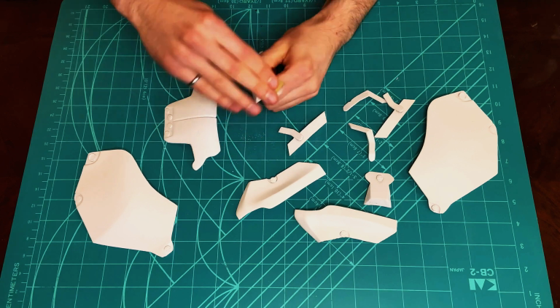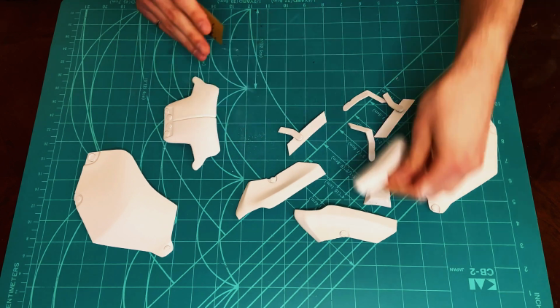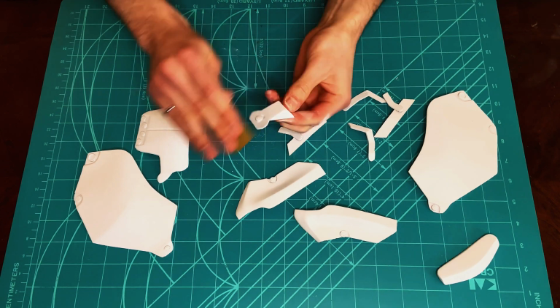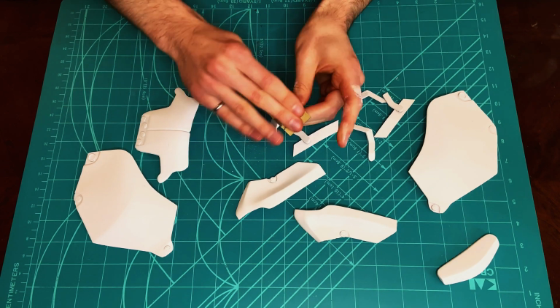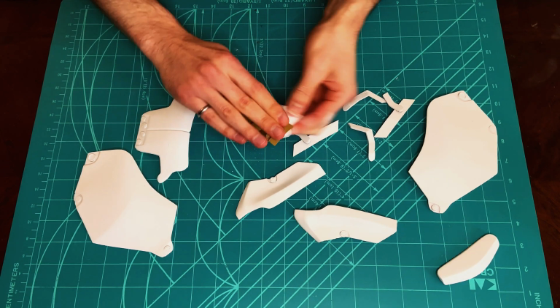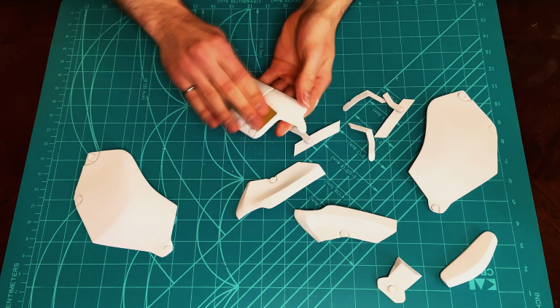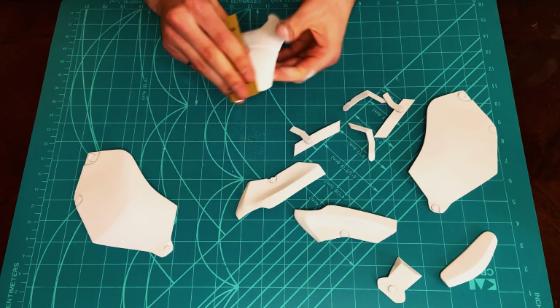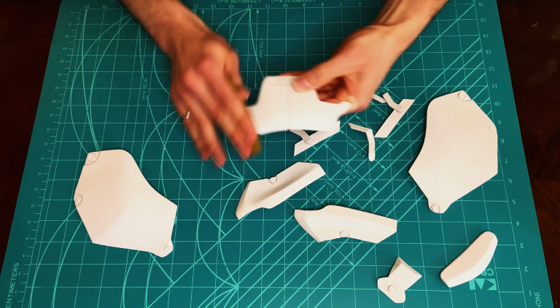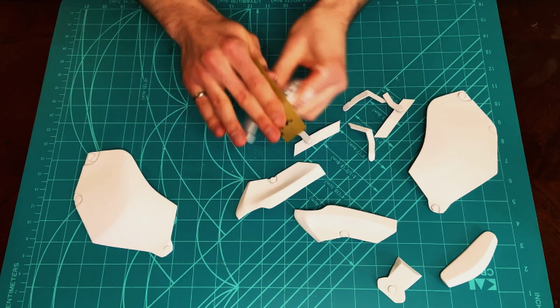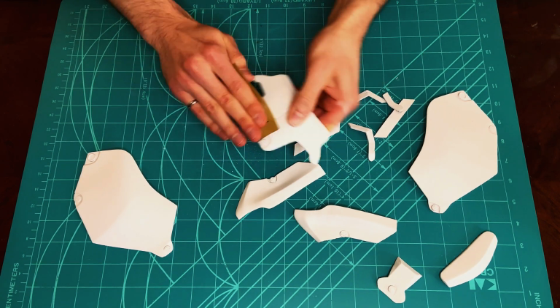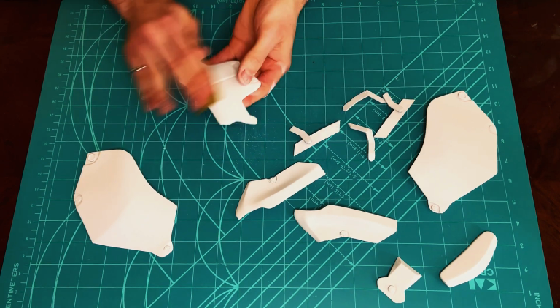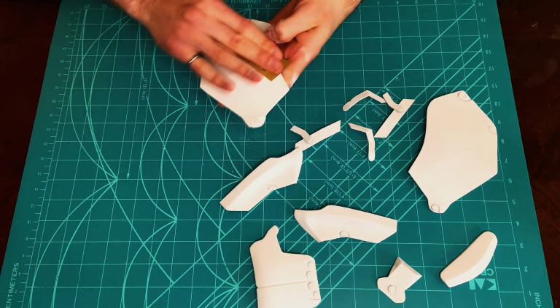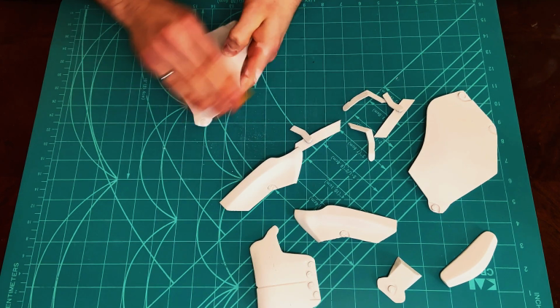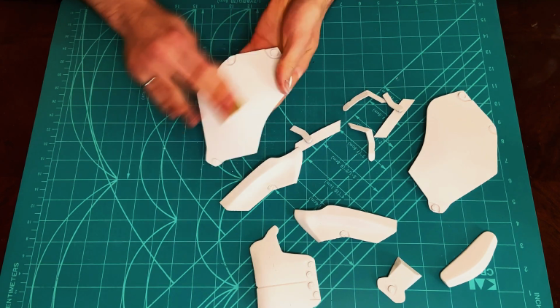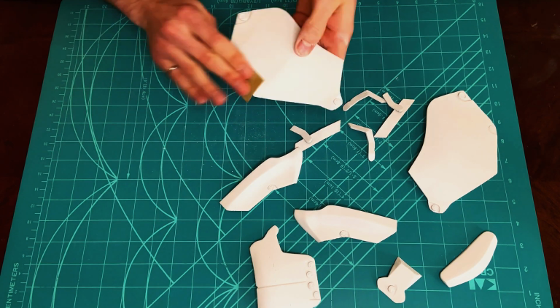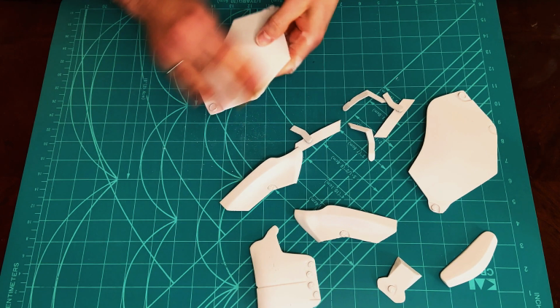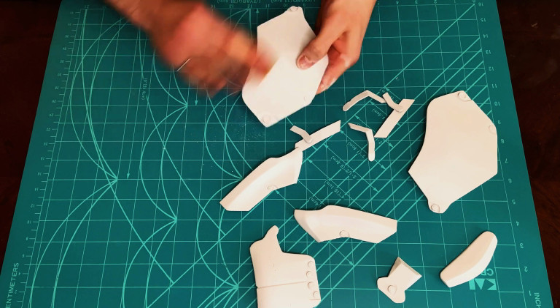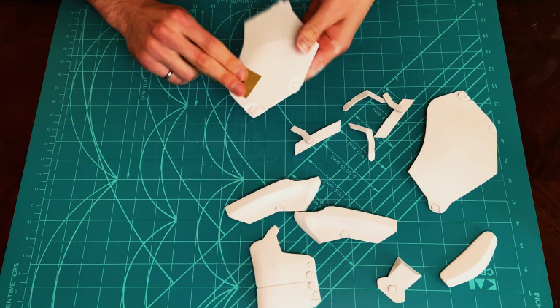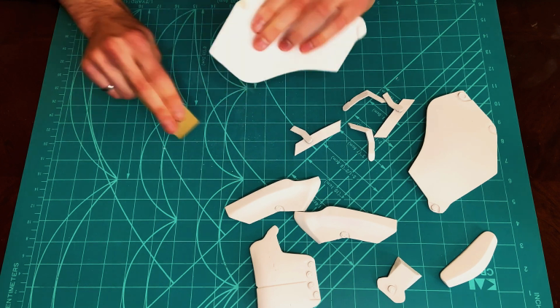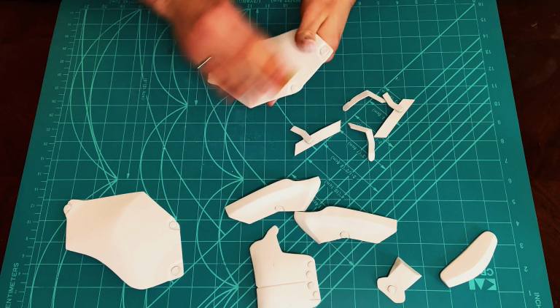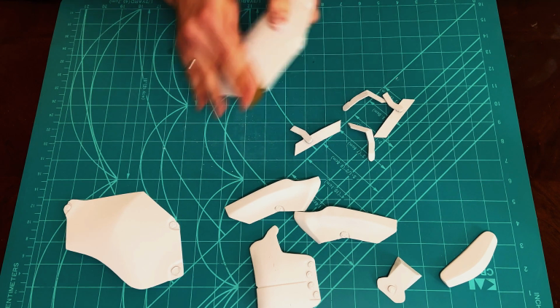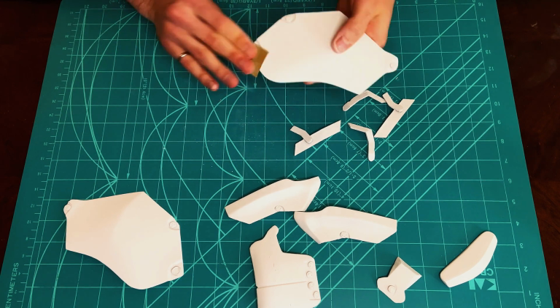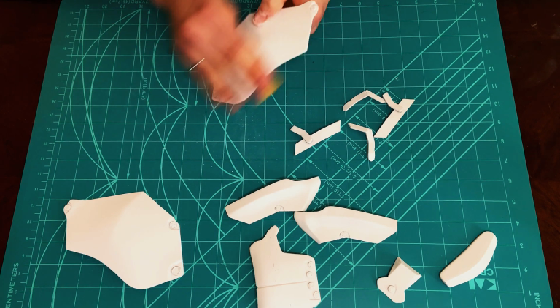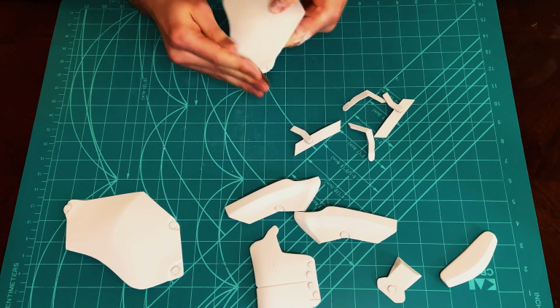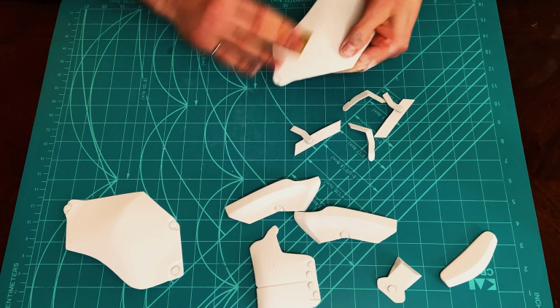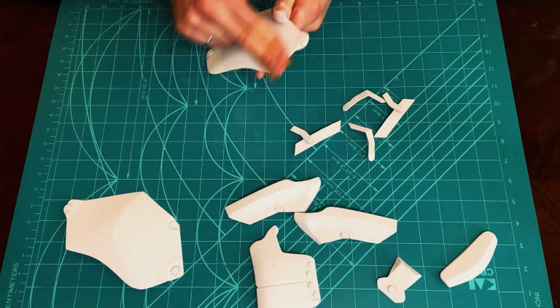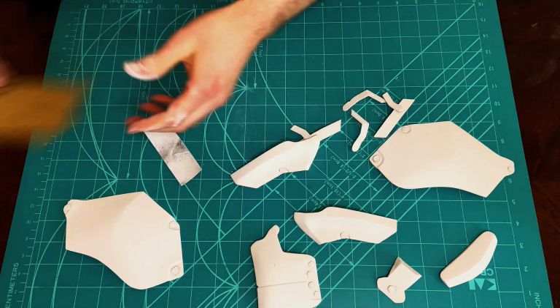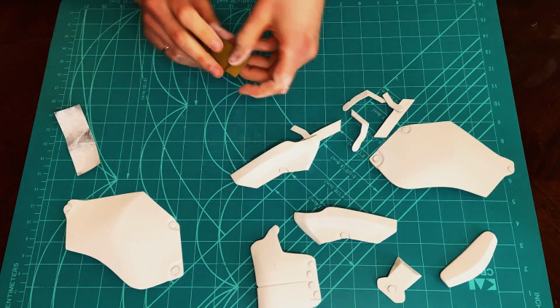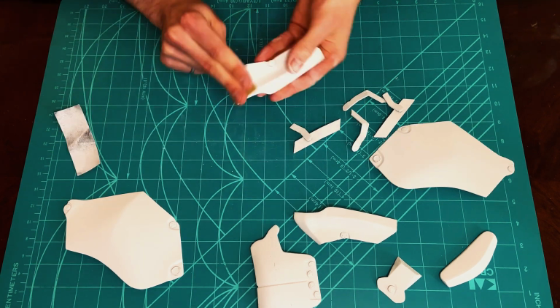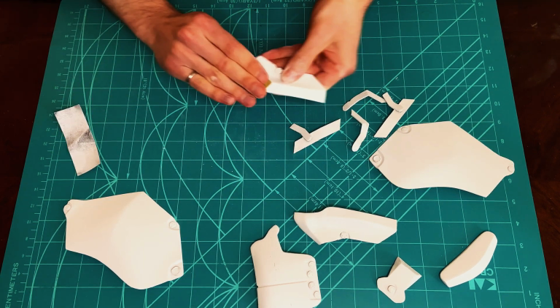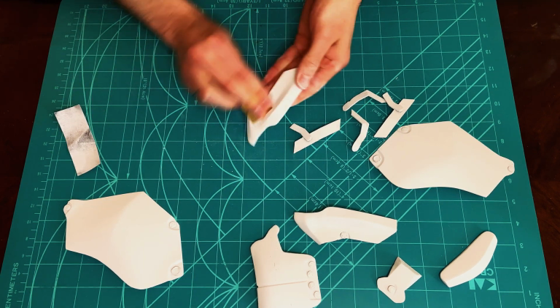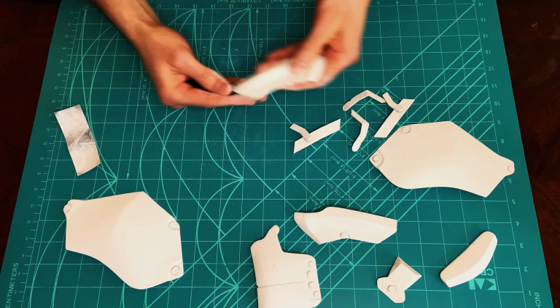After initial priming, the pieces are sanded again with 240 grit sandpaper. After sanding, the pieces are ready to be painted with silver and black metallic spray paint.